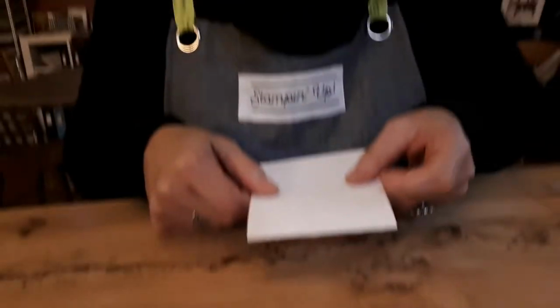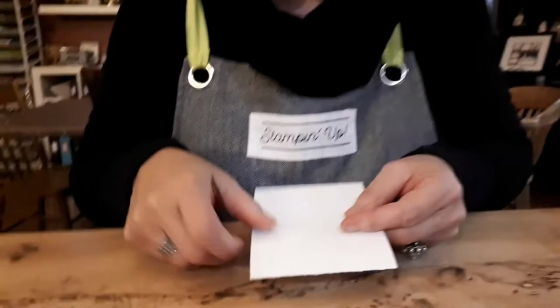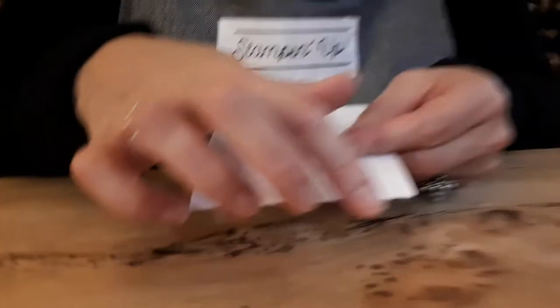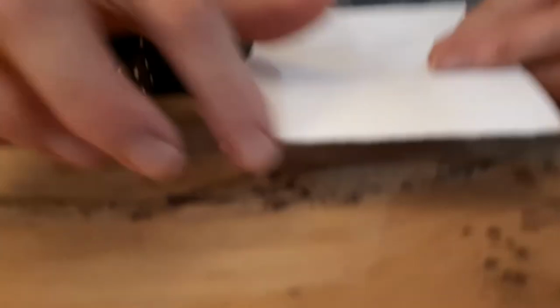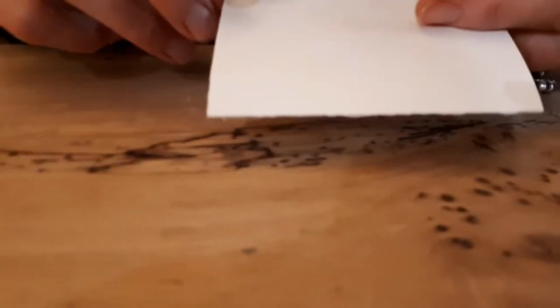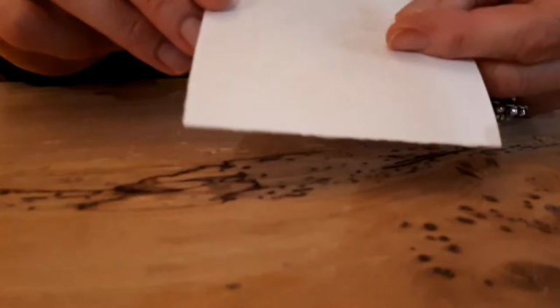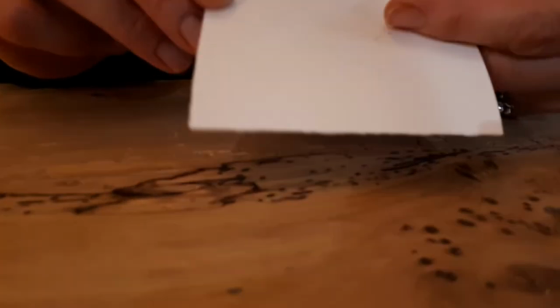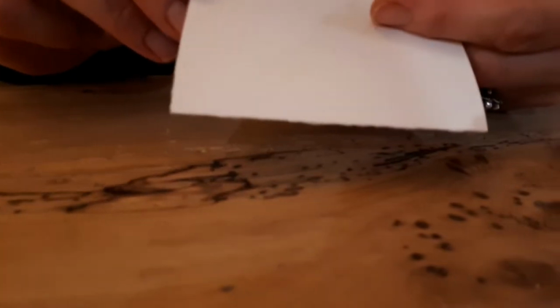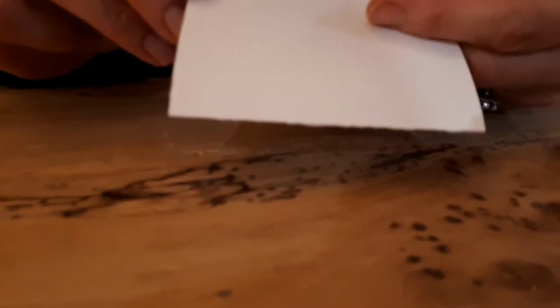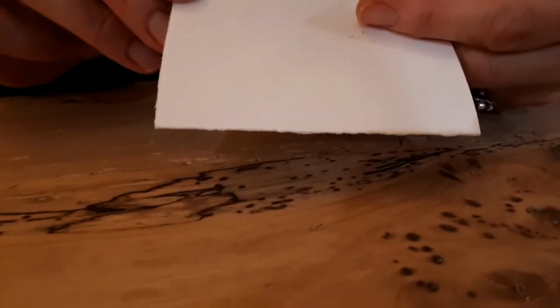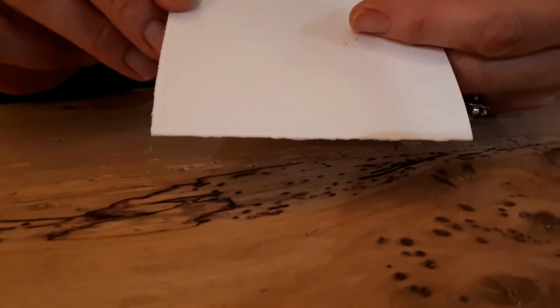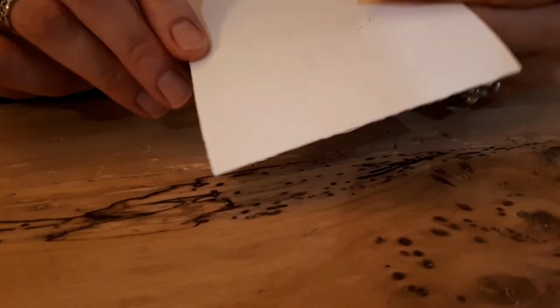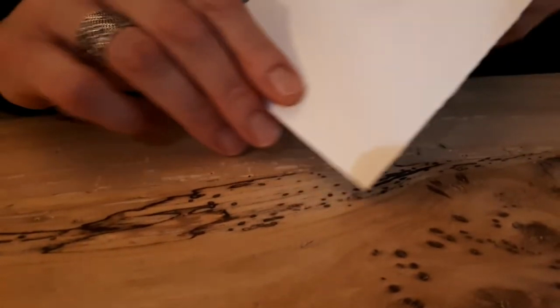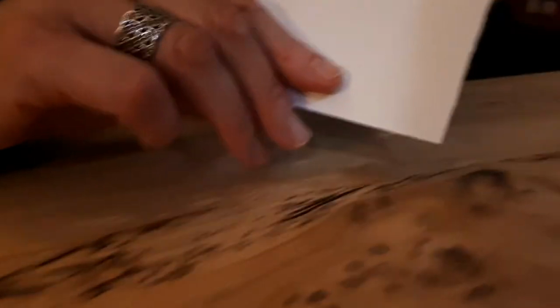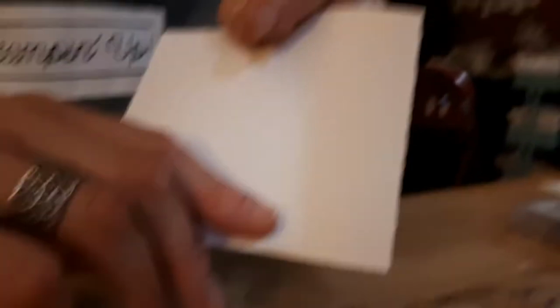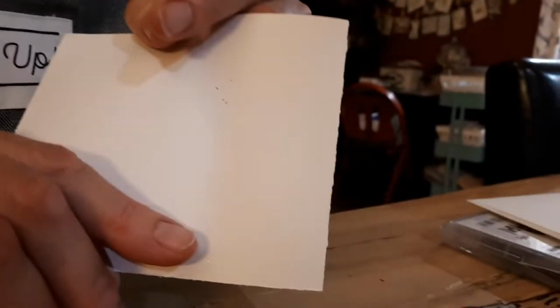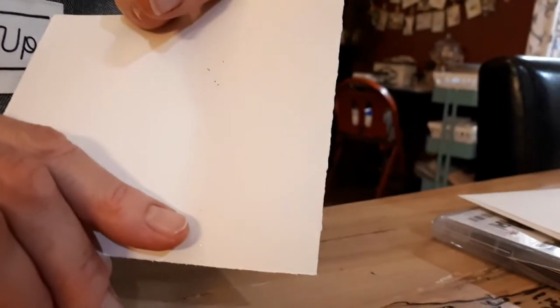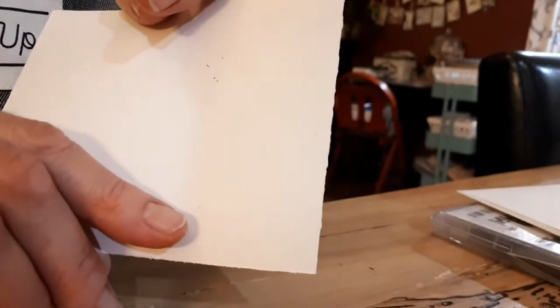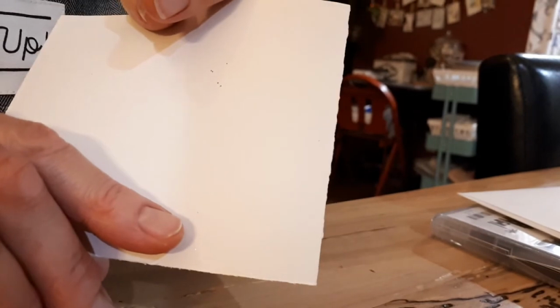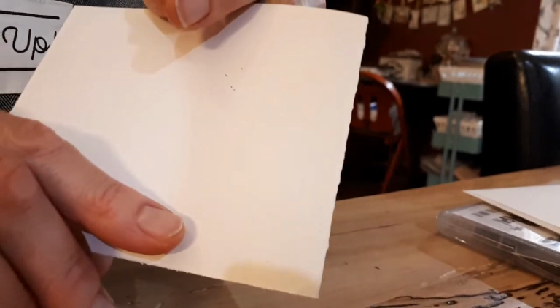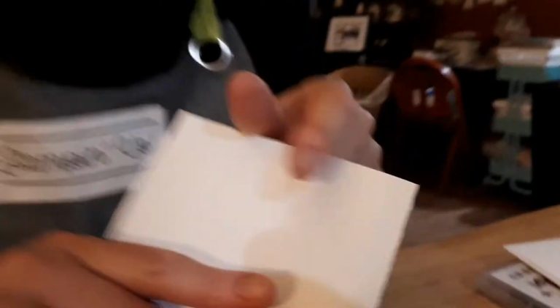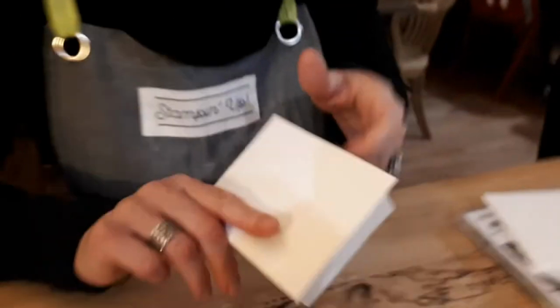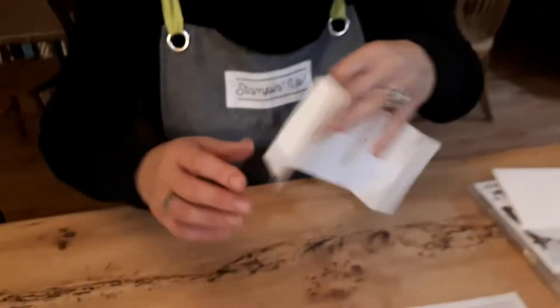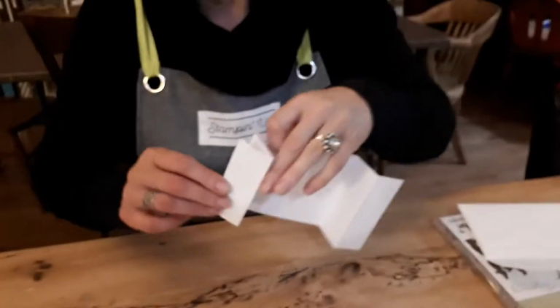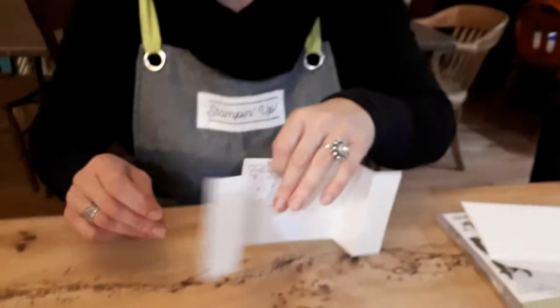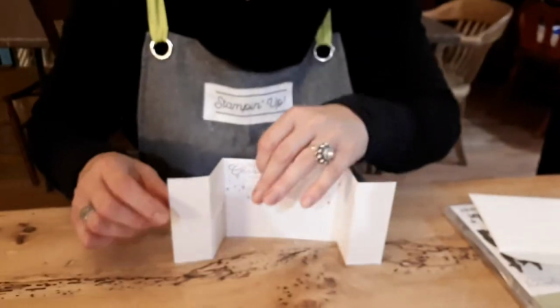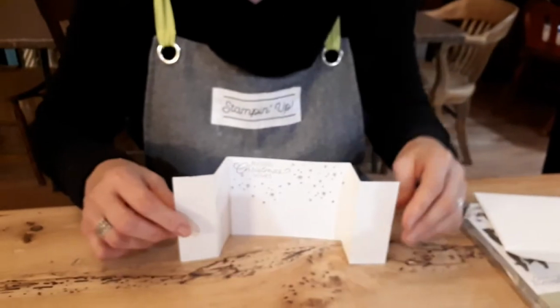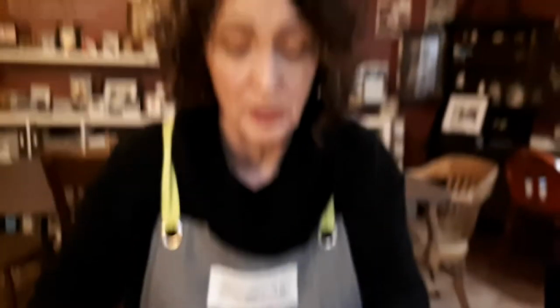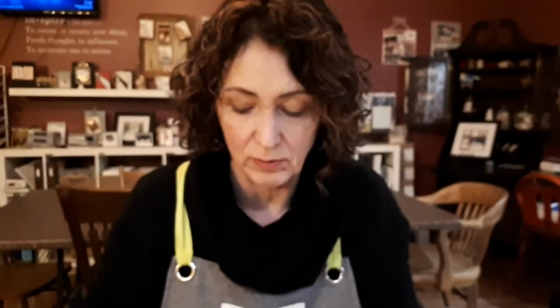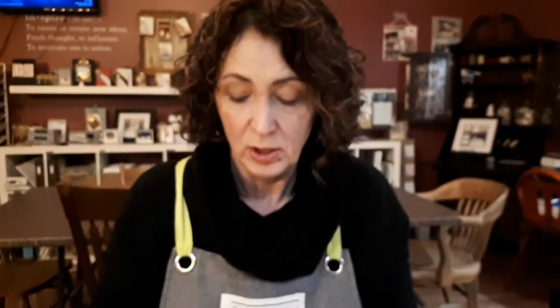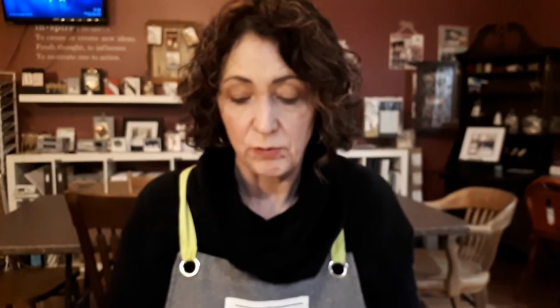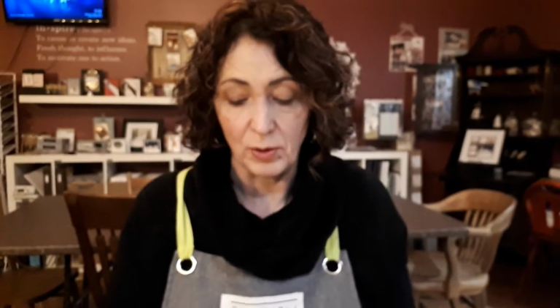But if you see with contraband — I don't know if Rachel can get this — you see how it's all jaggedy there? Stampin' Up cardstock won't do that. It's got a rough edge. Stampin' Up cardstock will not make that rough edge unless you have a faulty blade.